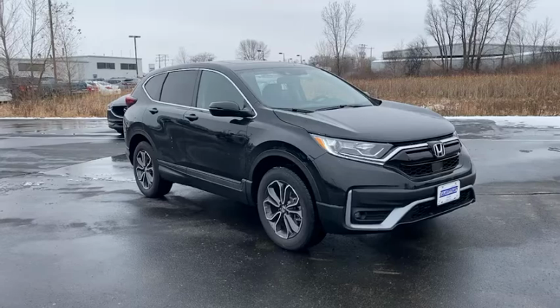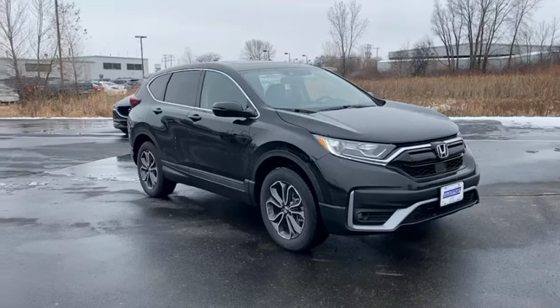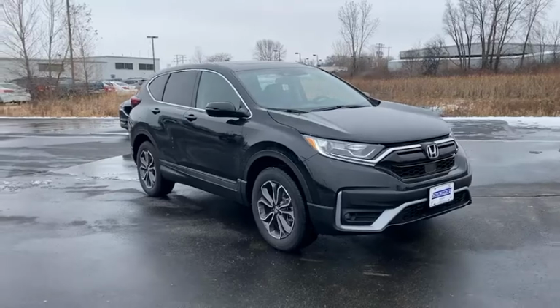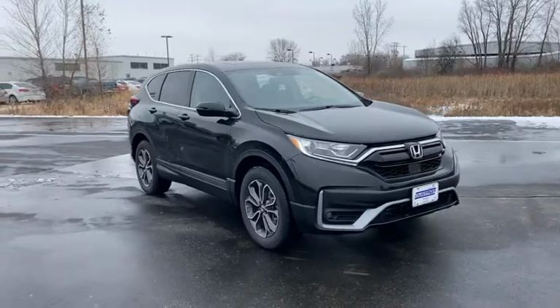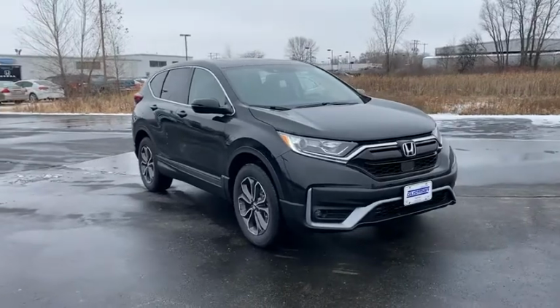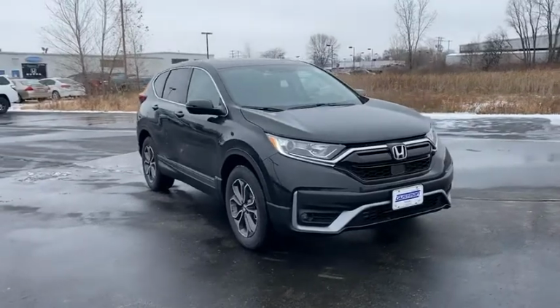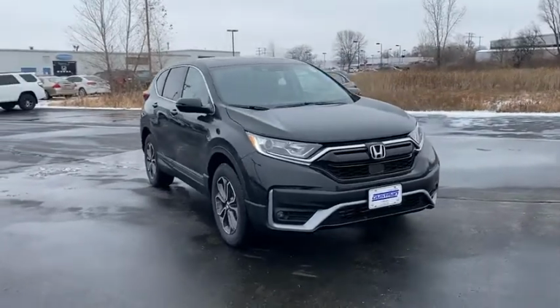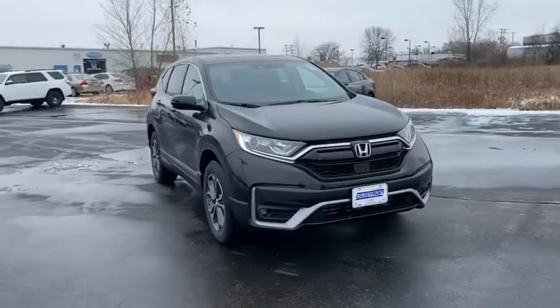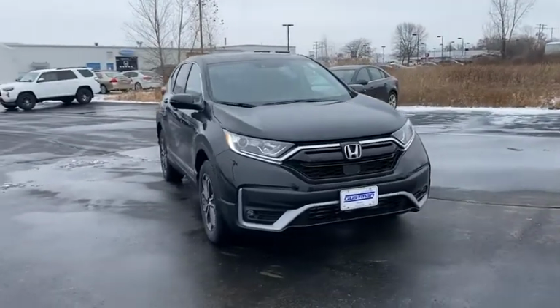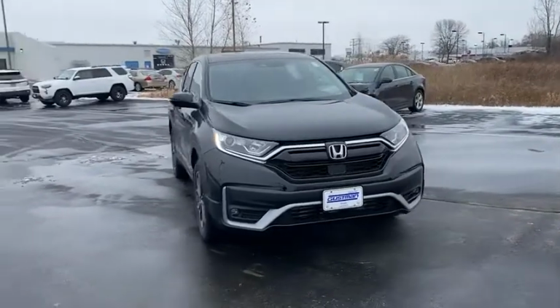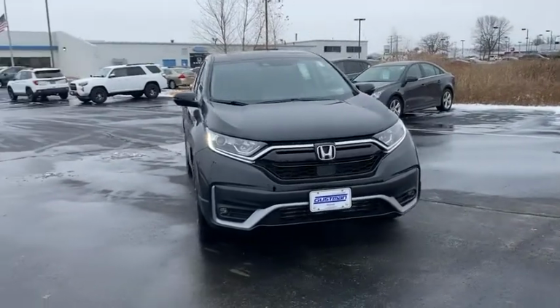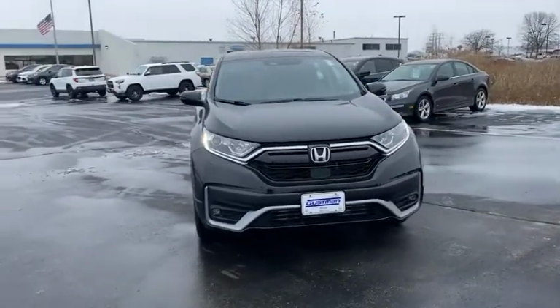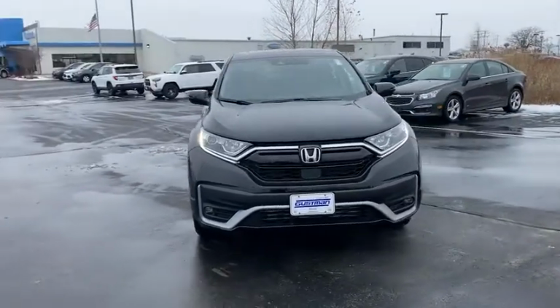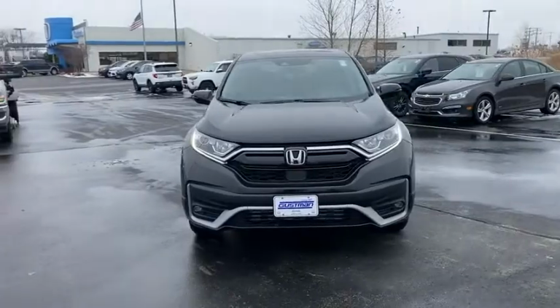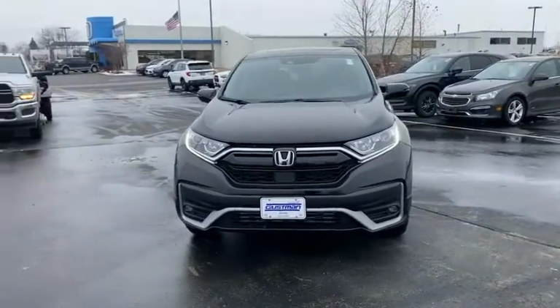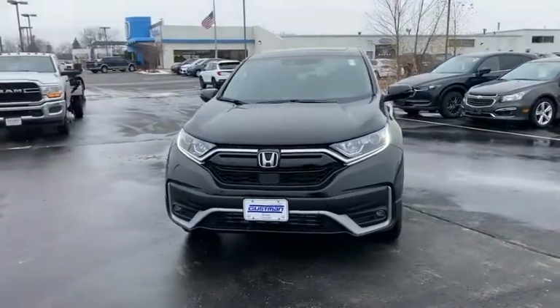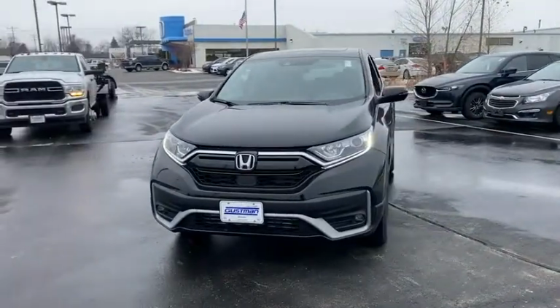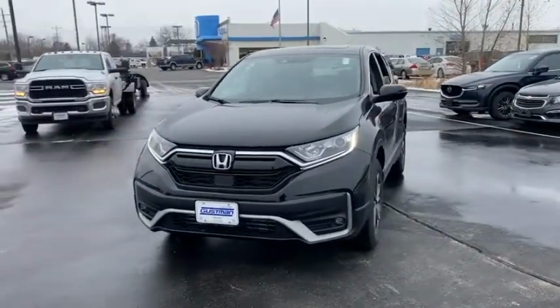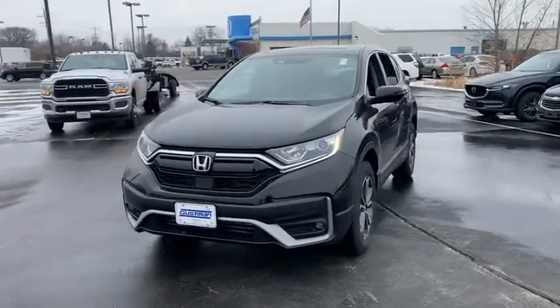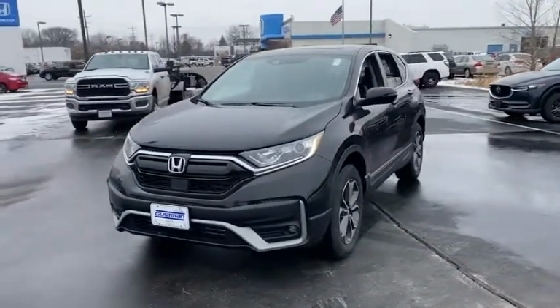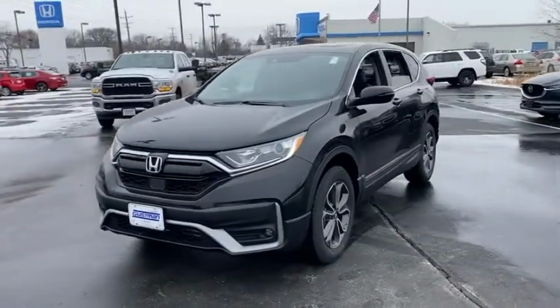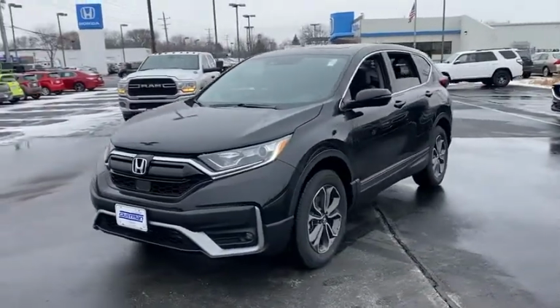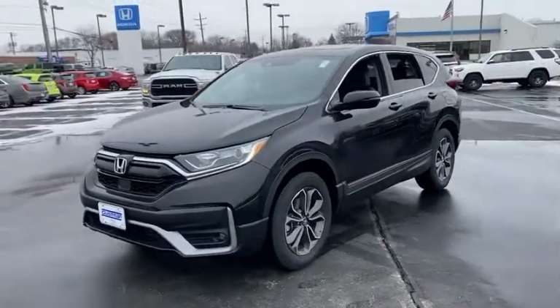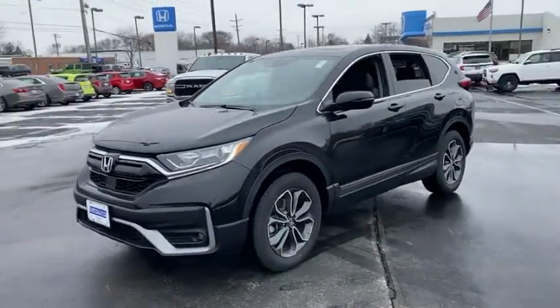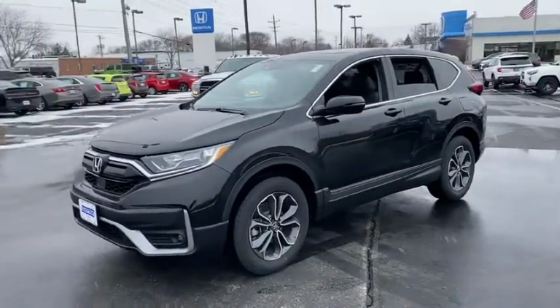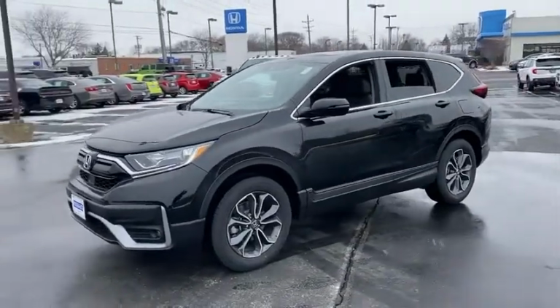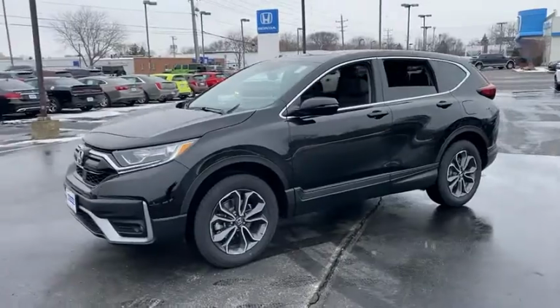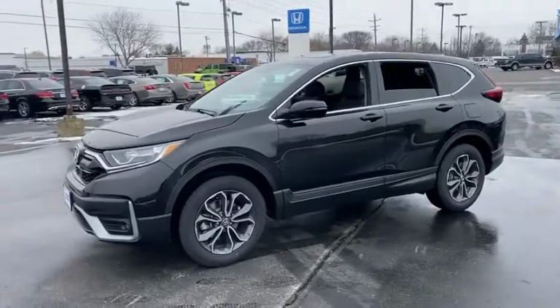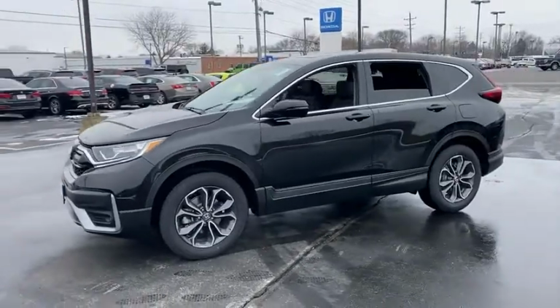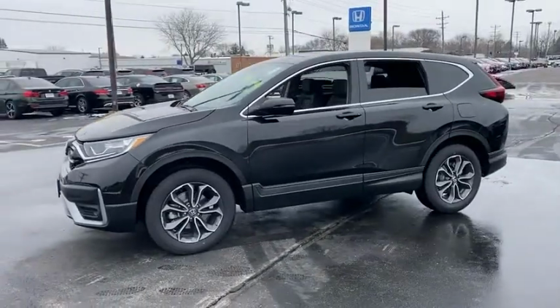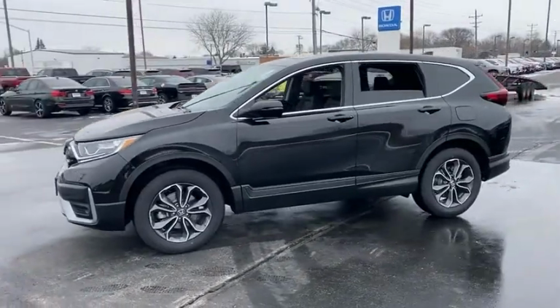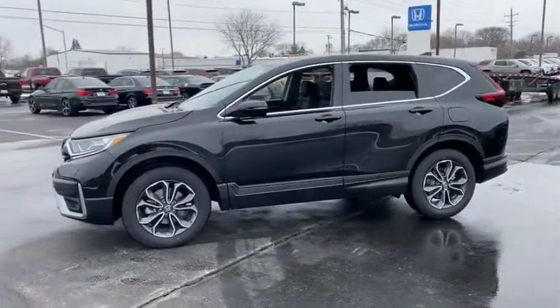Looking for the right vehicle? Check out the 2022 Honda CR-V. The CR-V is a top recommended vehicle because of its car-like driving manners, good value, cool technology, and comfy interior.